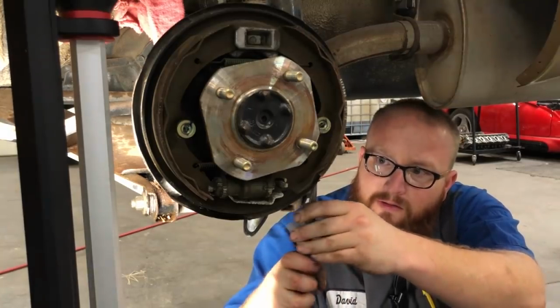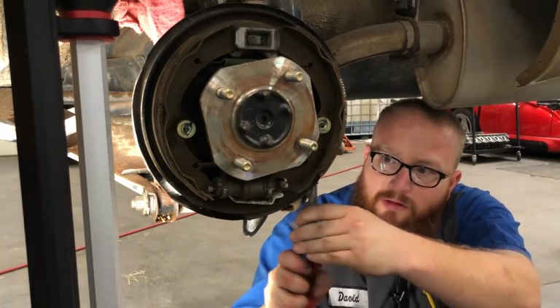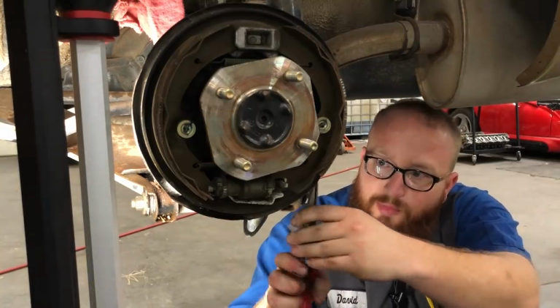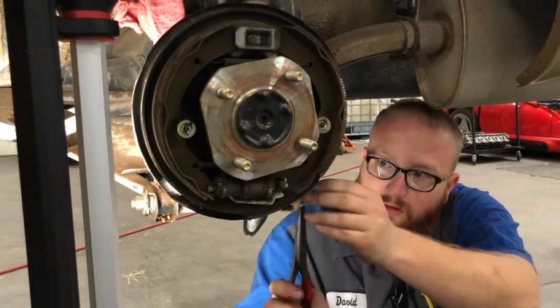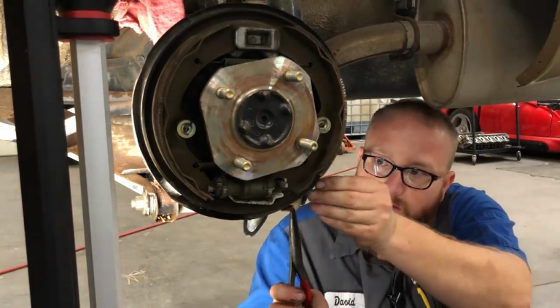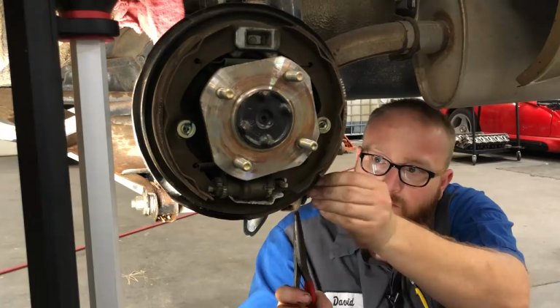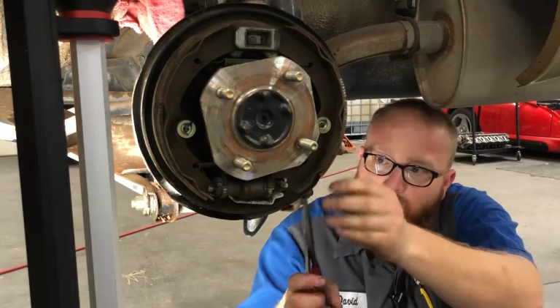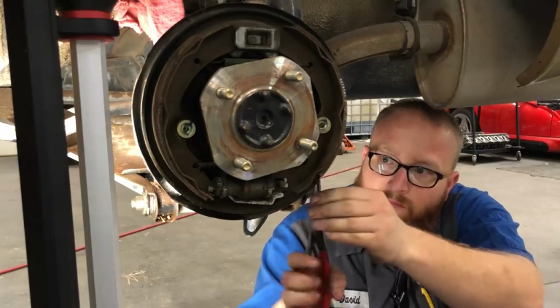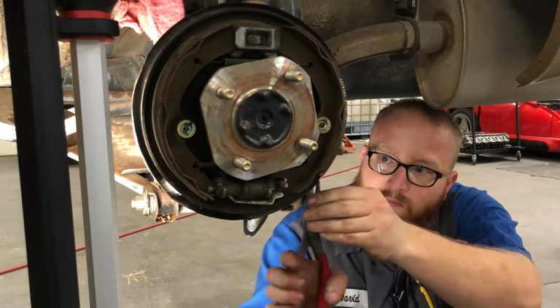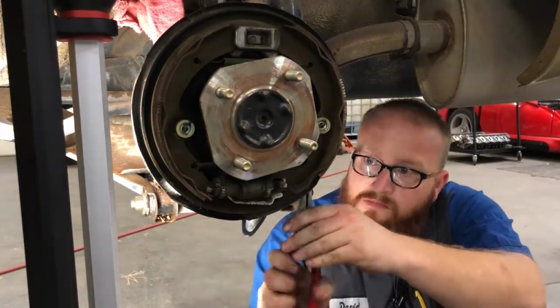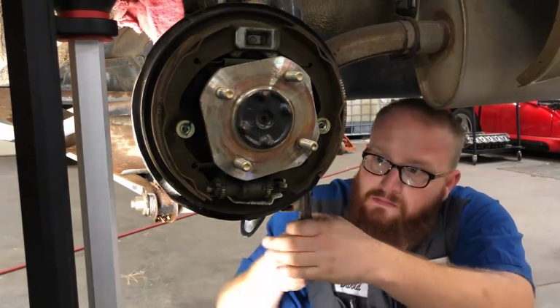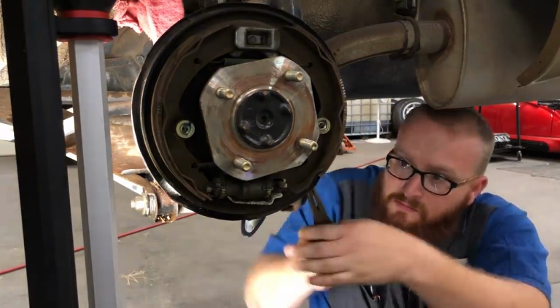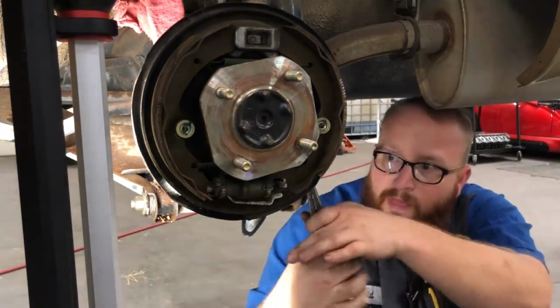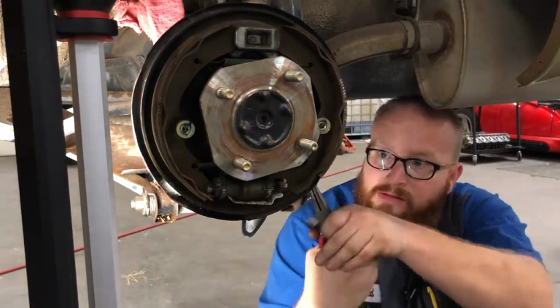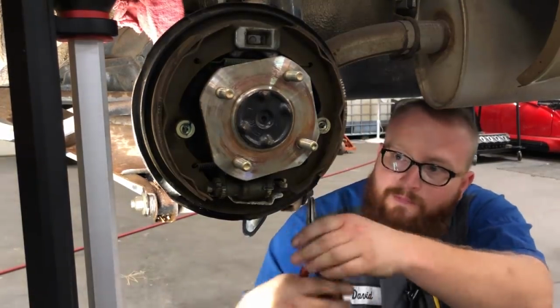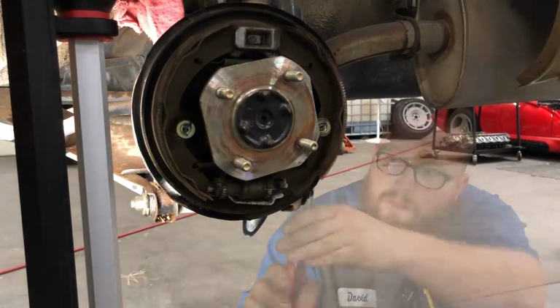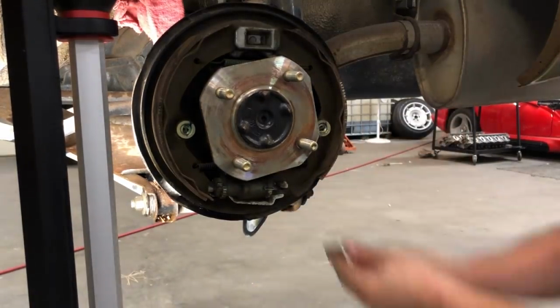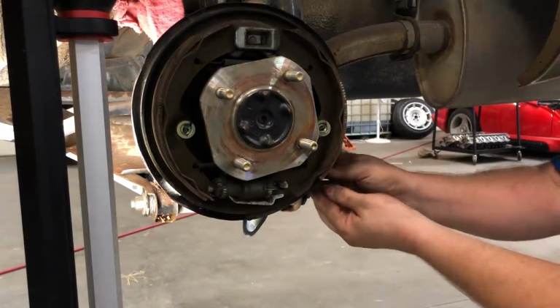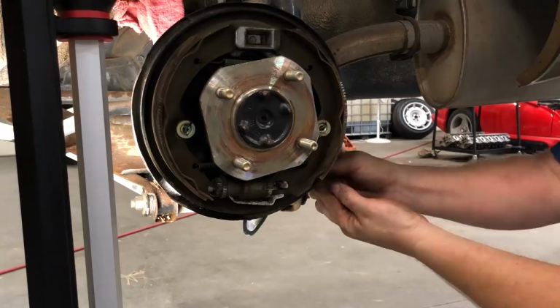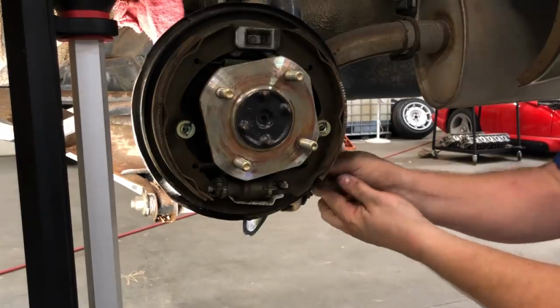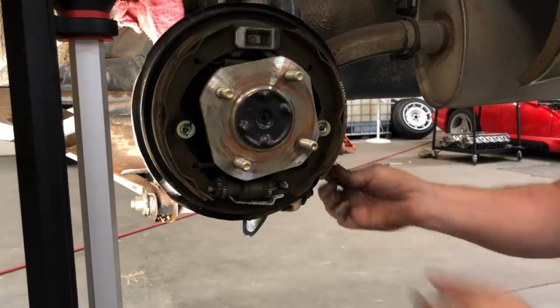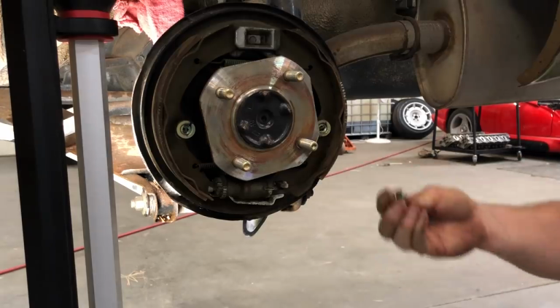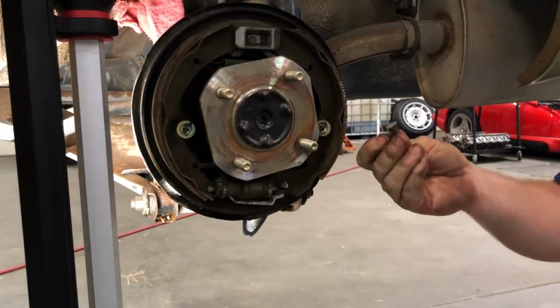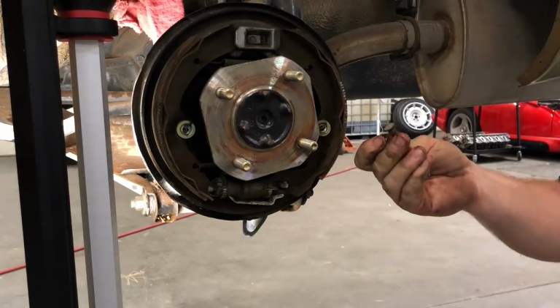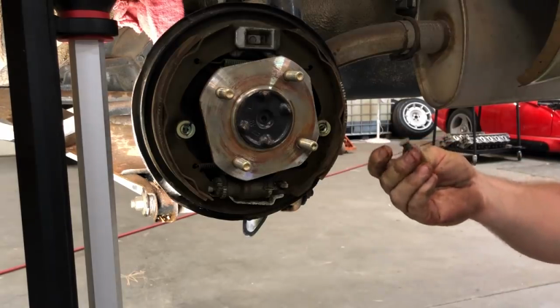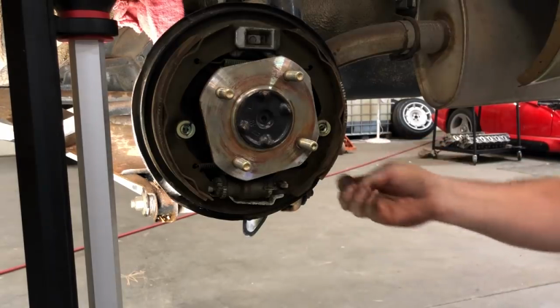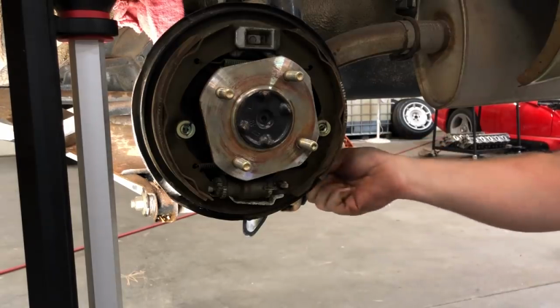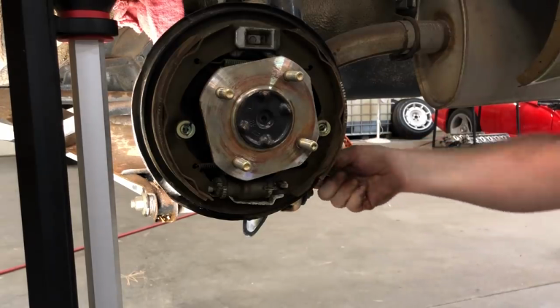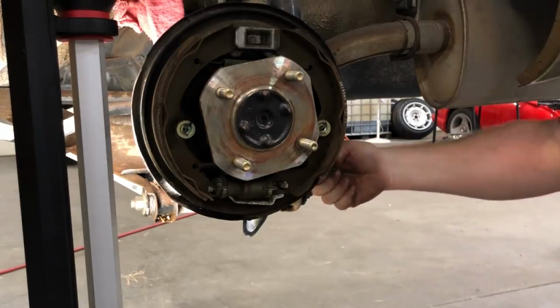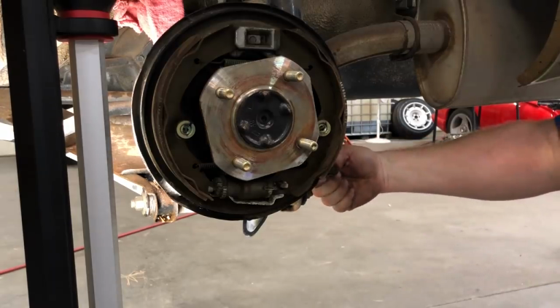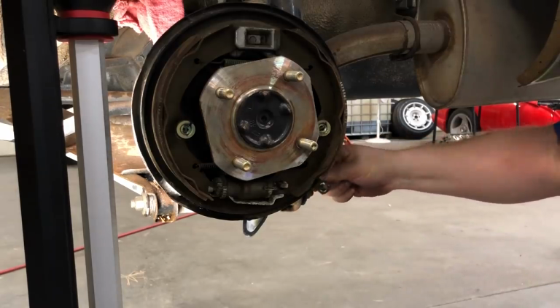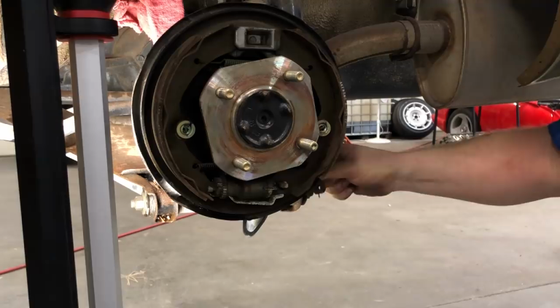There's a cotter pin on this side where I'm at to take off the parking brake cable. There's a little cotter pin here. Take the little pin out, and our parking brake cable is now free.